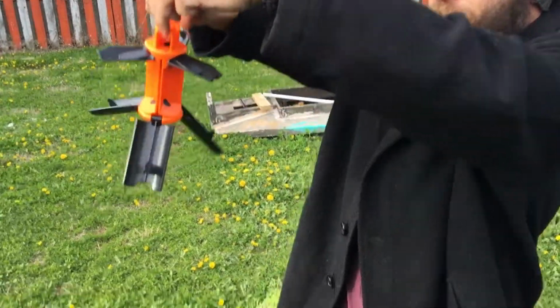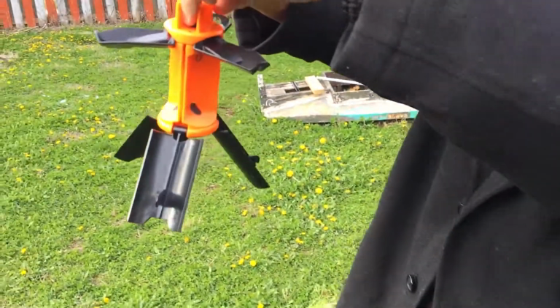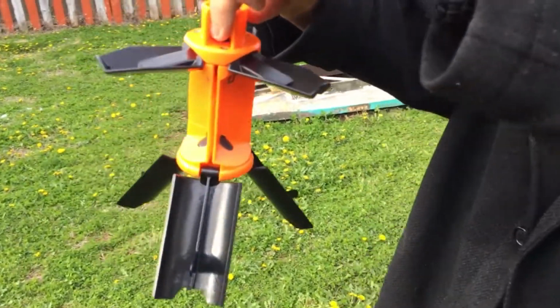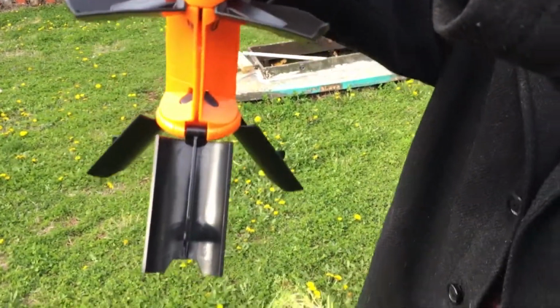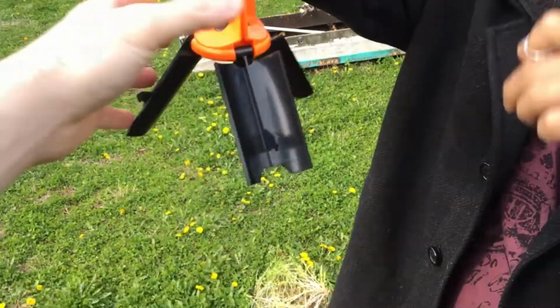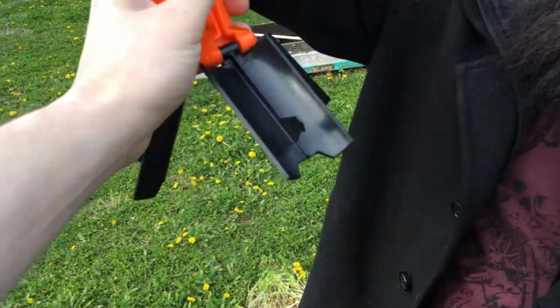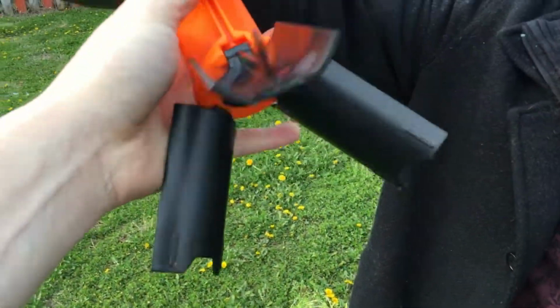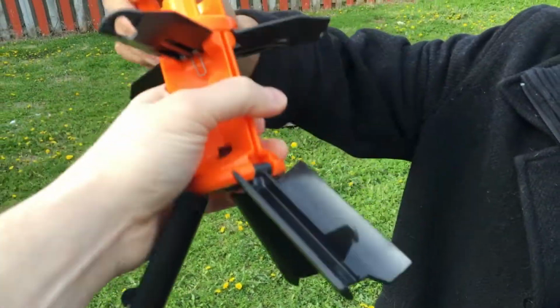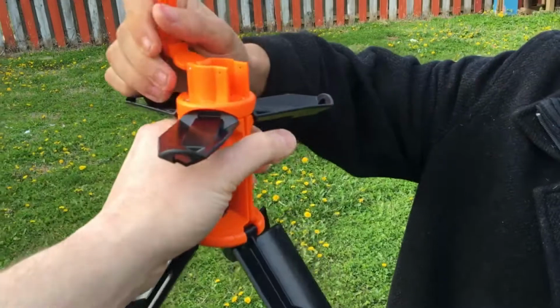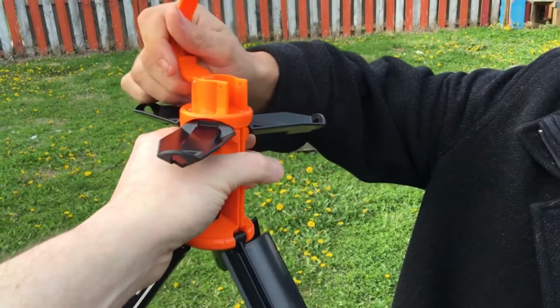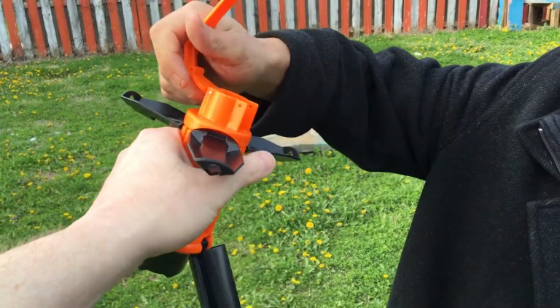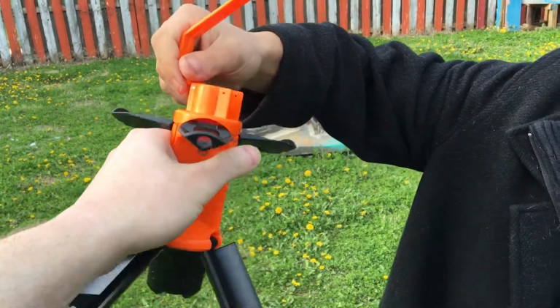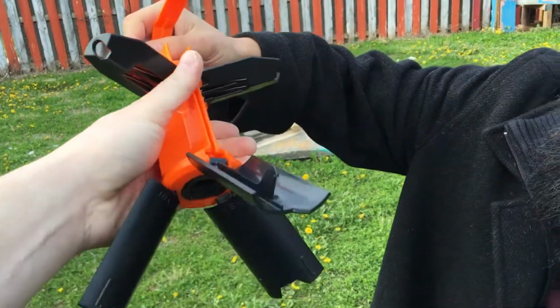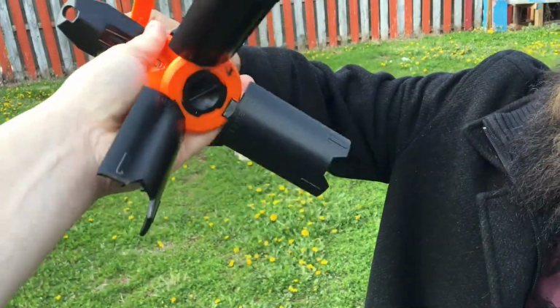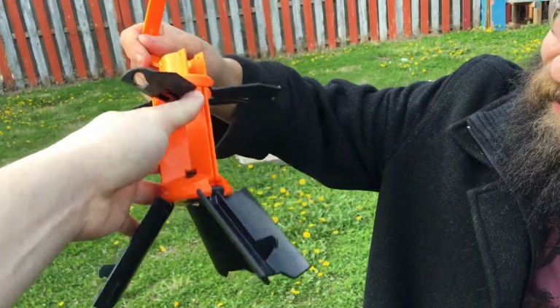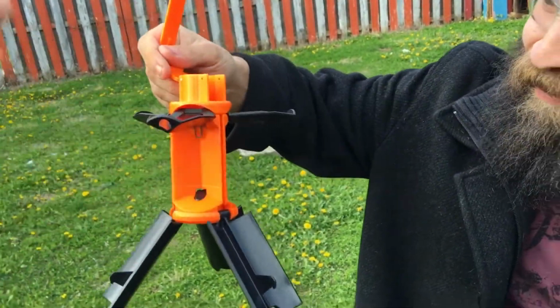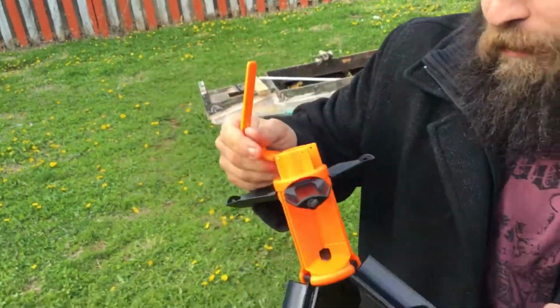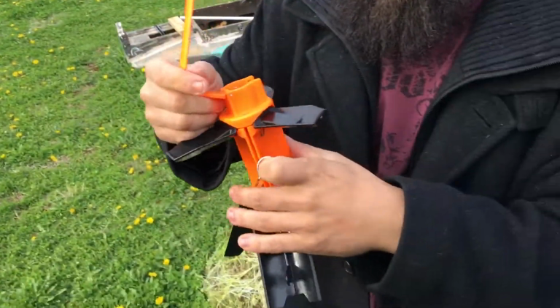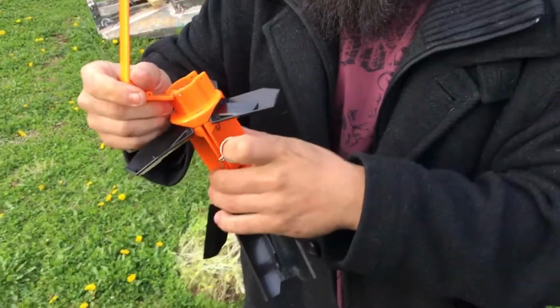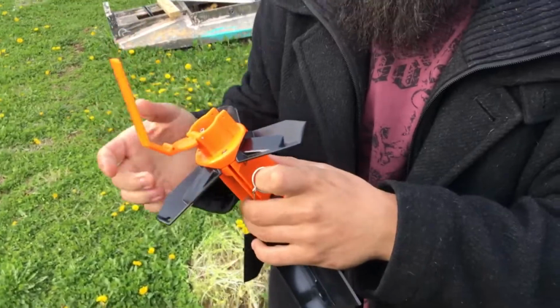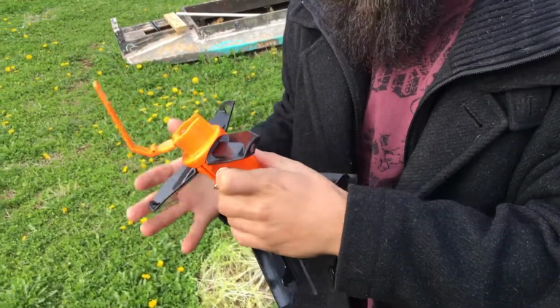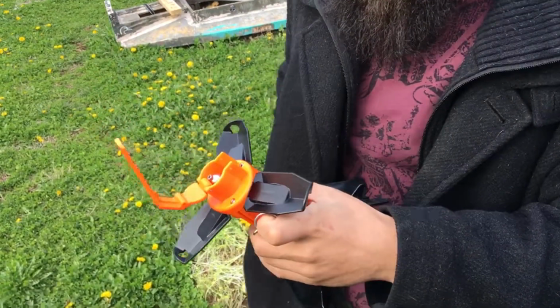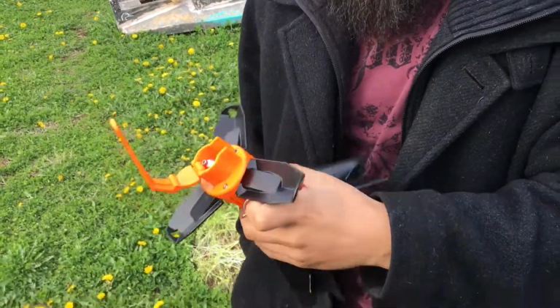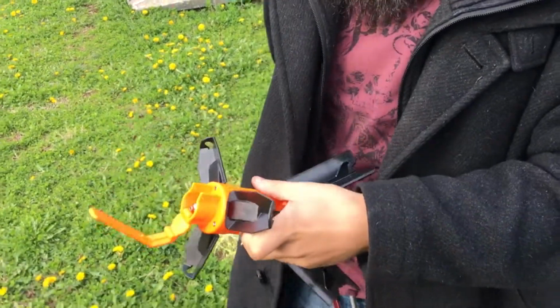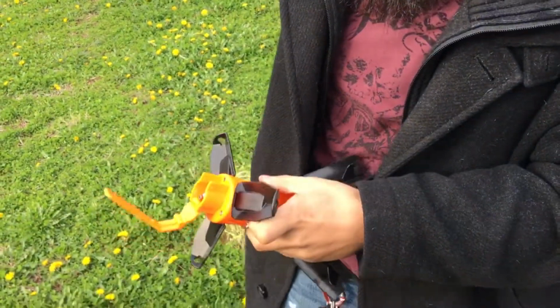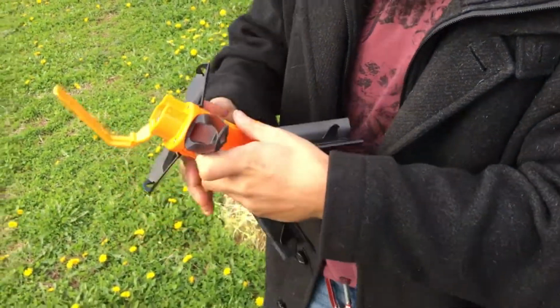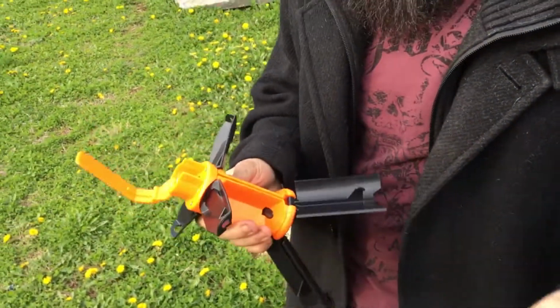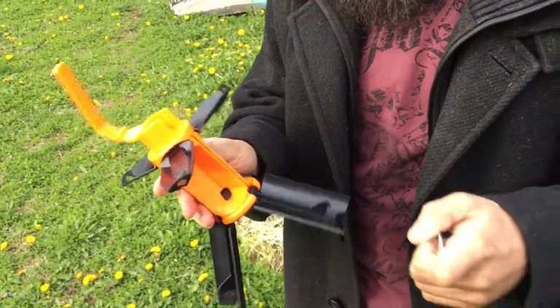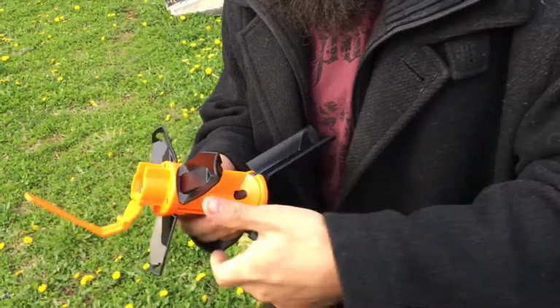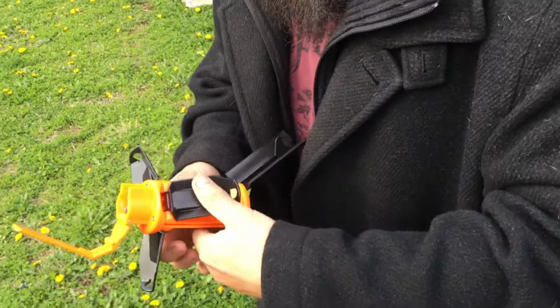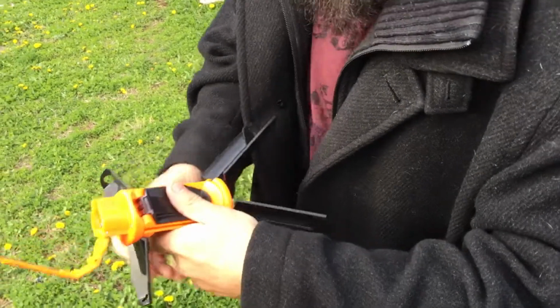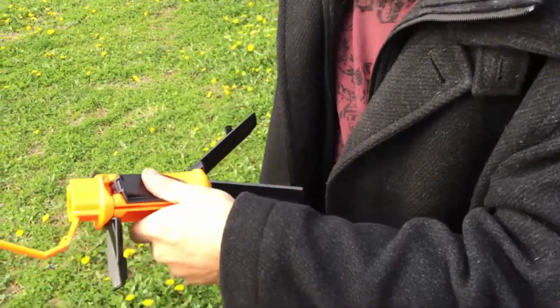Once you throw it, it unlocks that position, and once it hits on impact it'll push down or up and opens up like the blades.